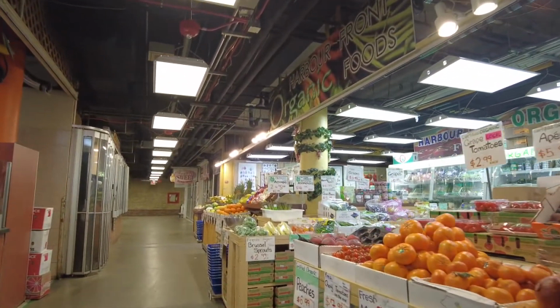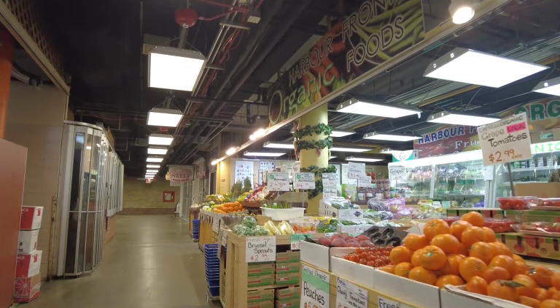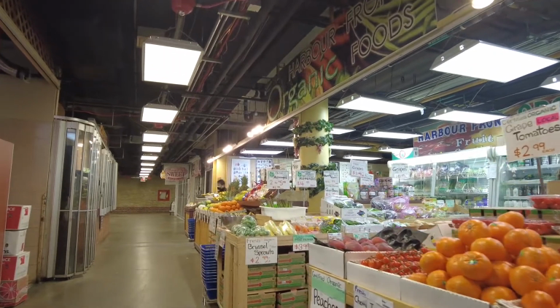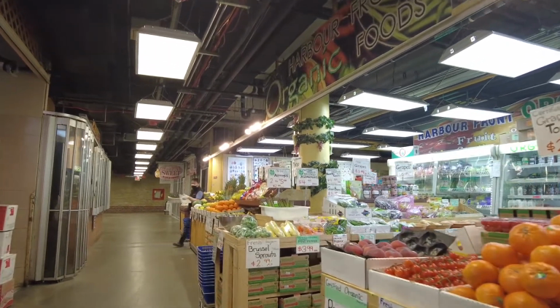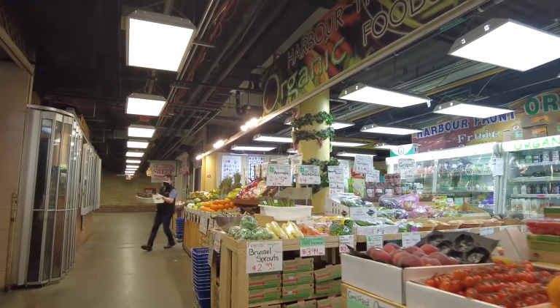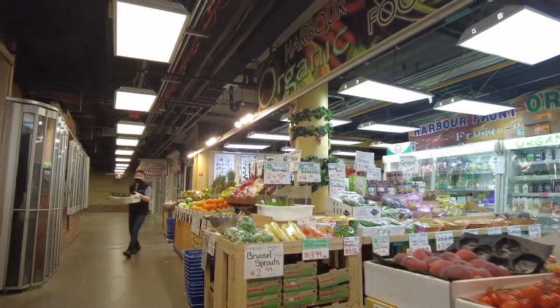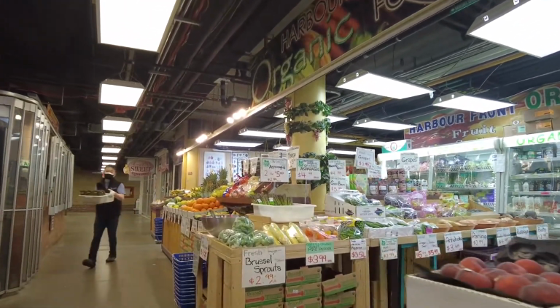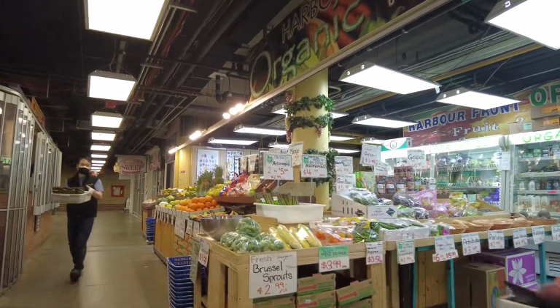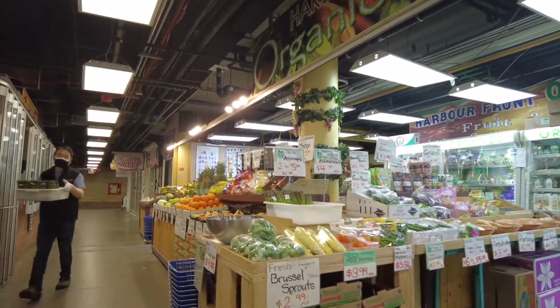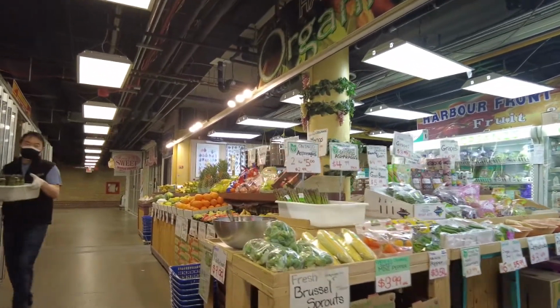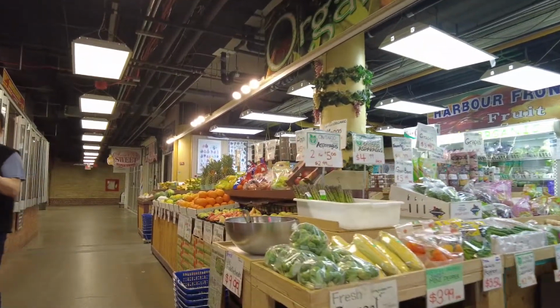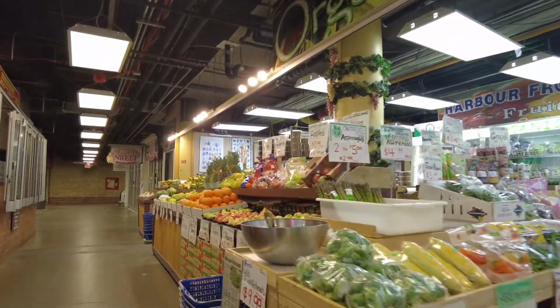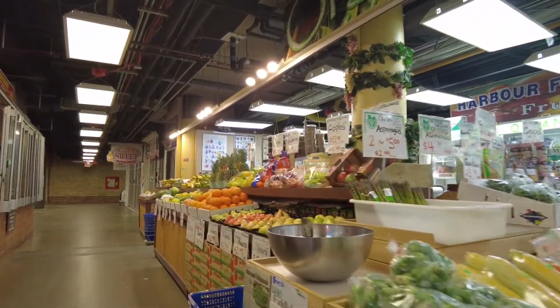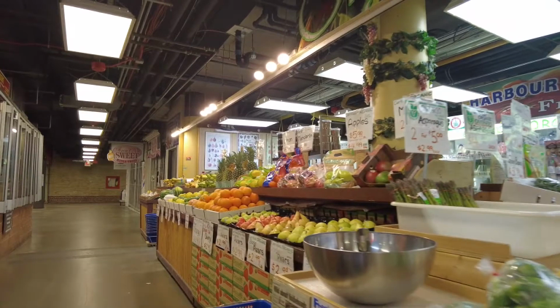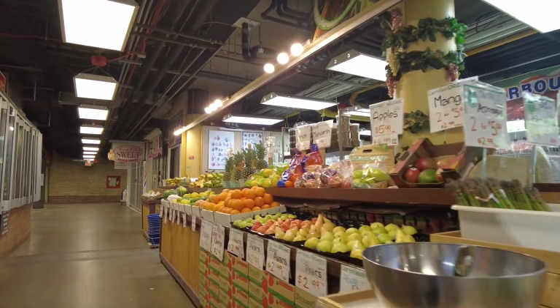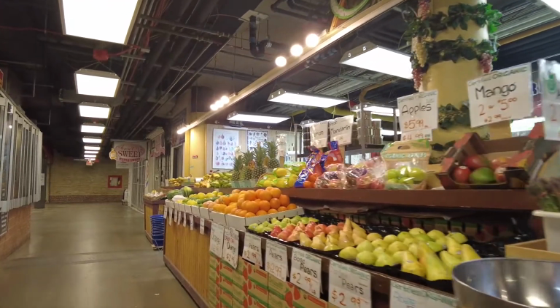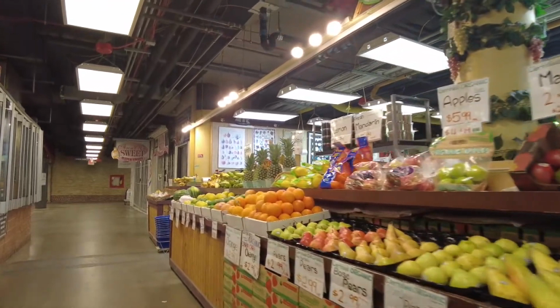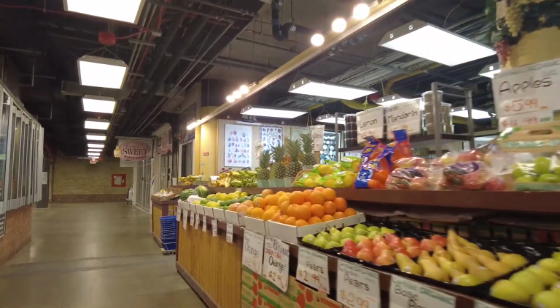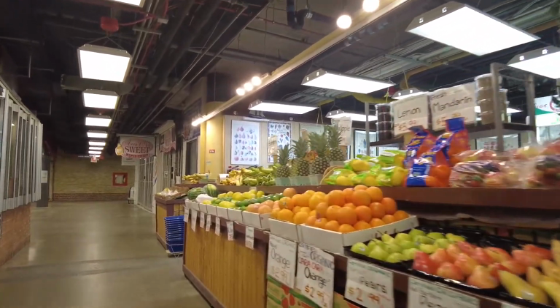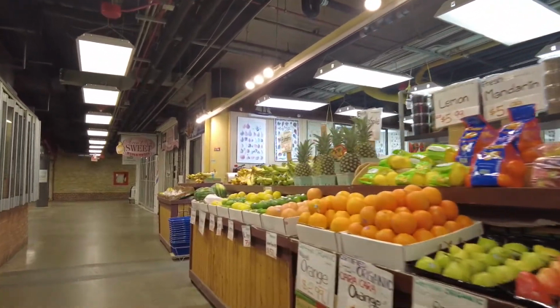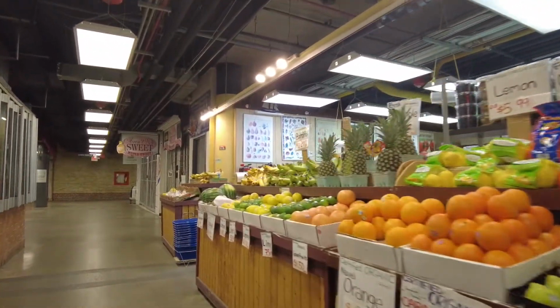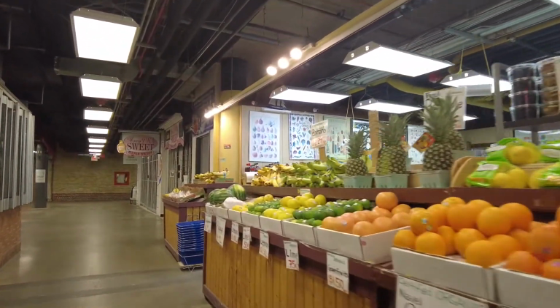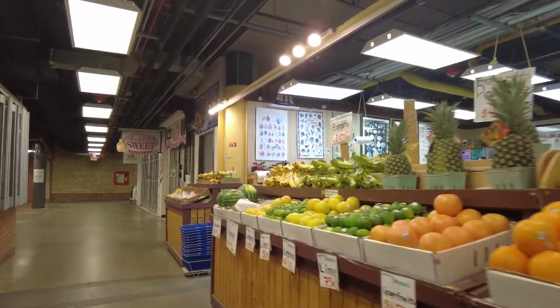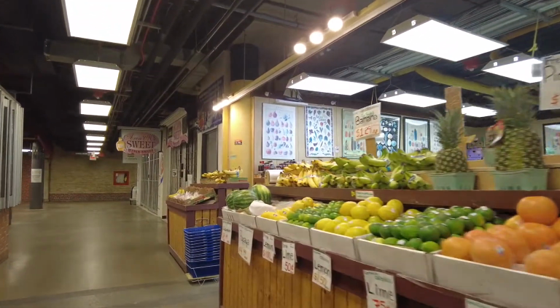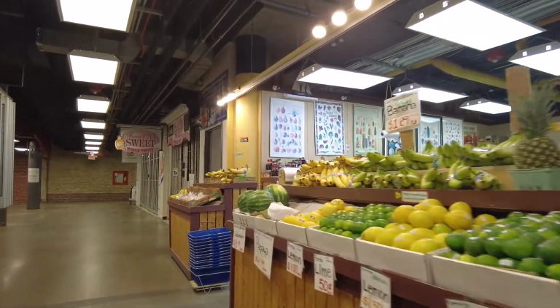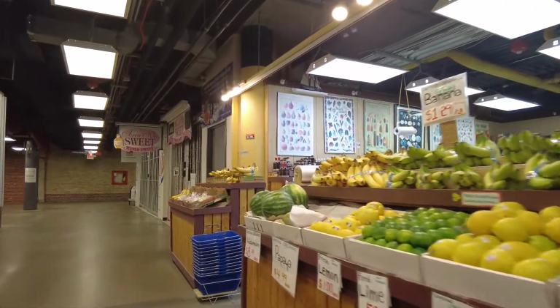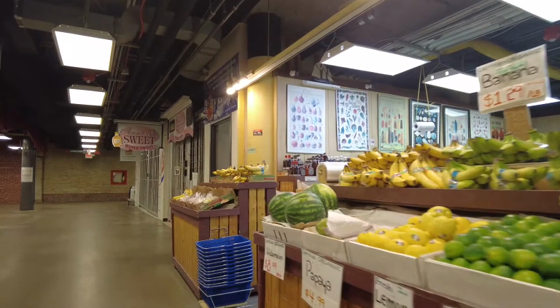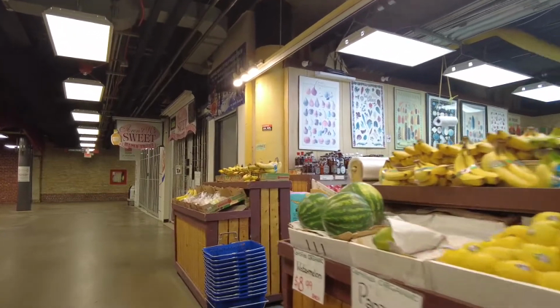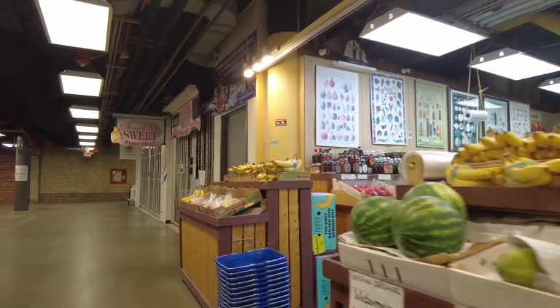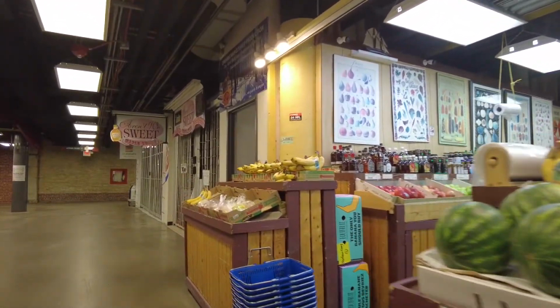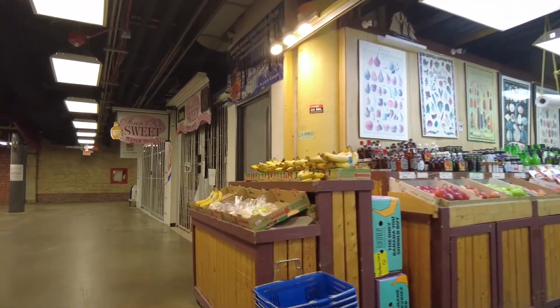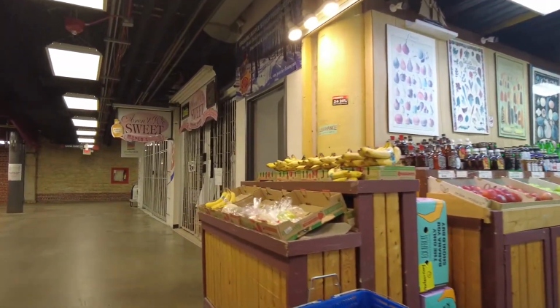Oh, a nice fresh market! Look at those grape tomatoes still on the vine. This is making me hungry — I do love shopping for fresh food down here.